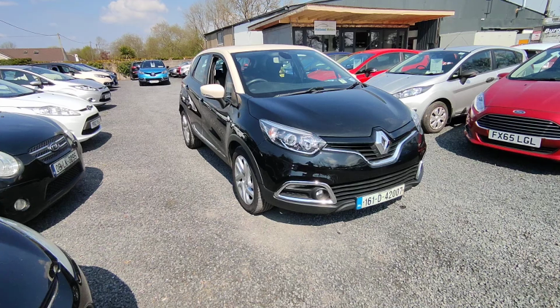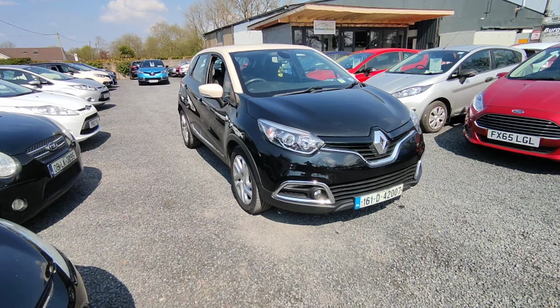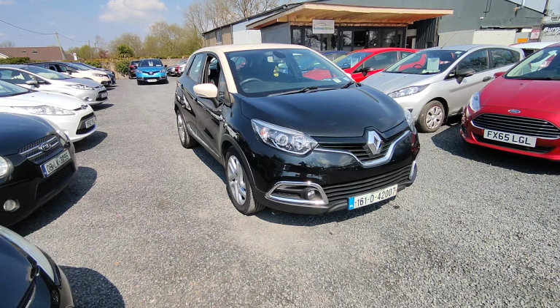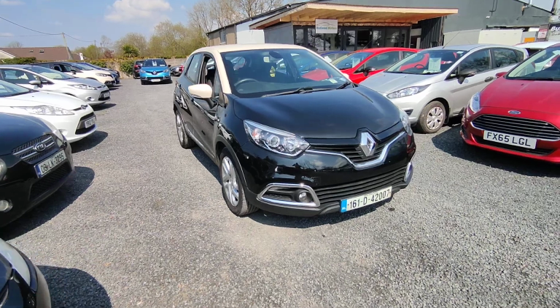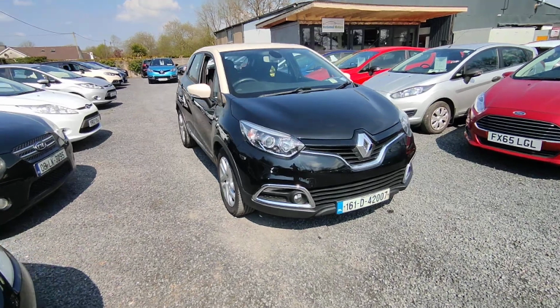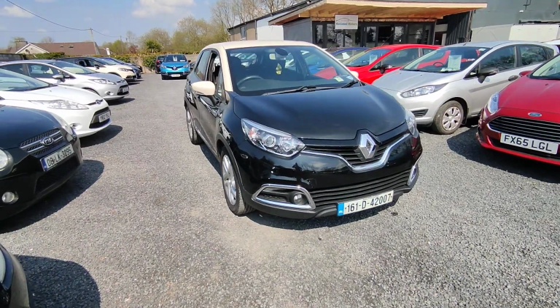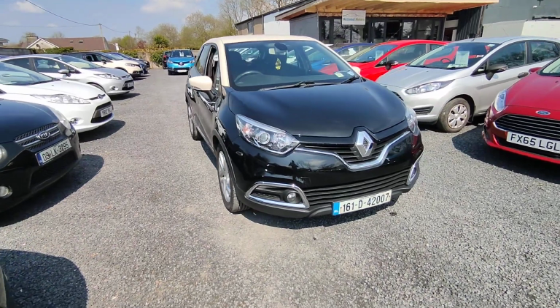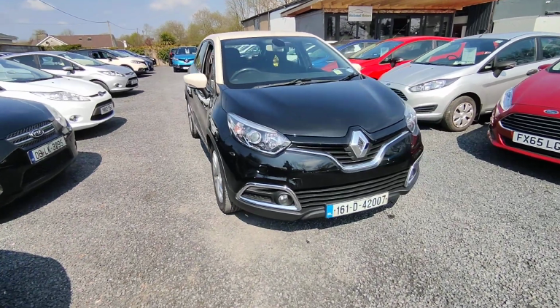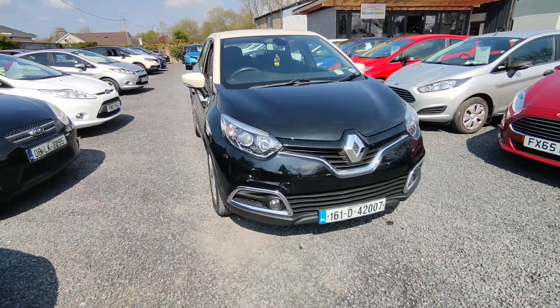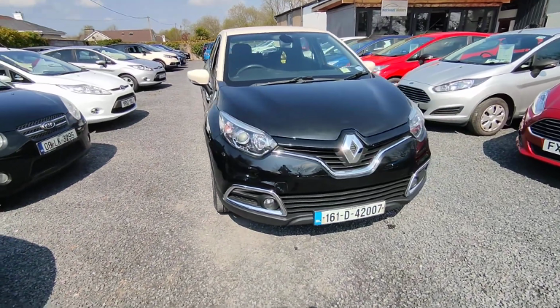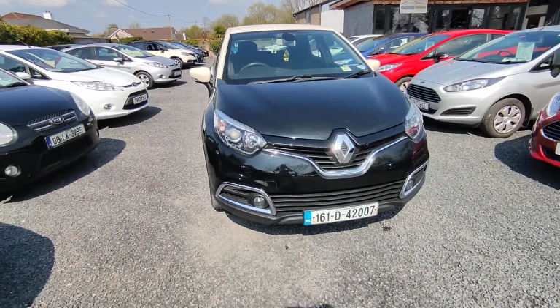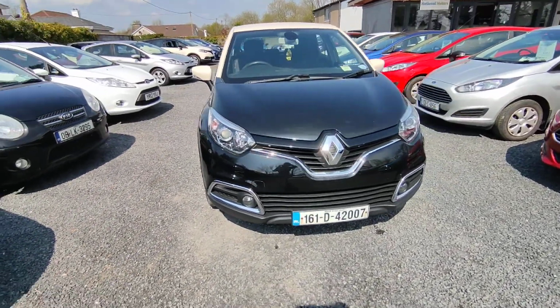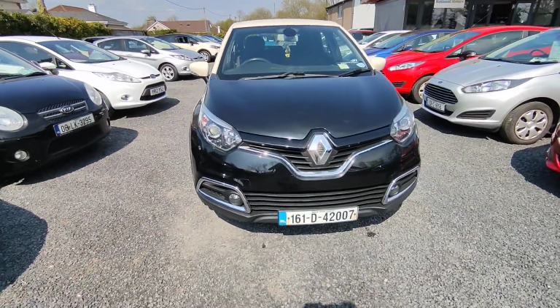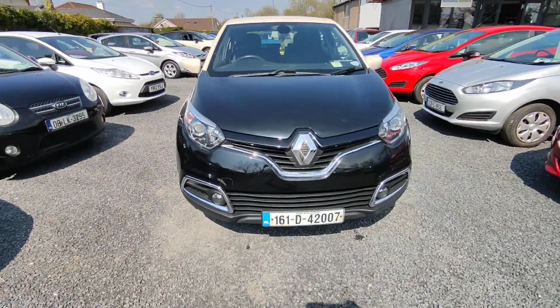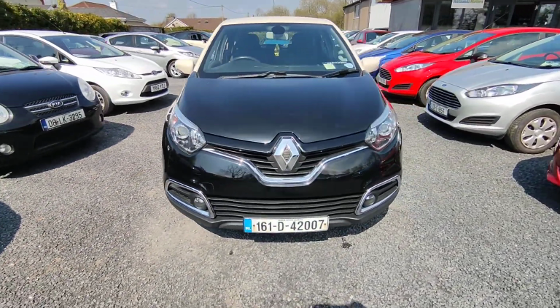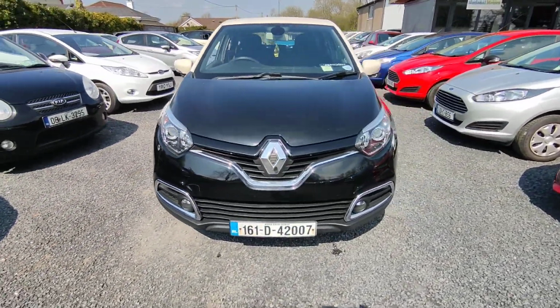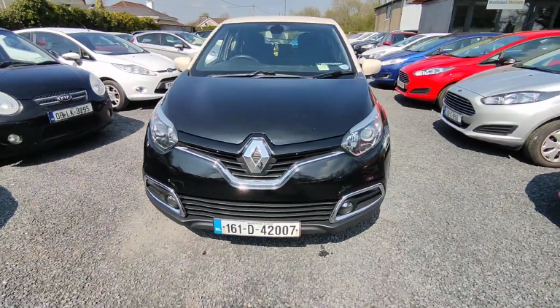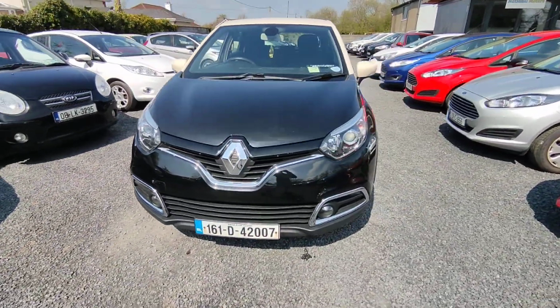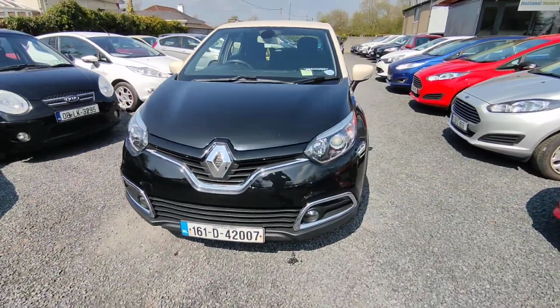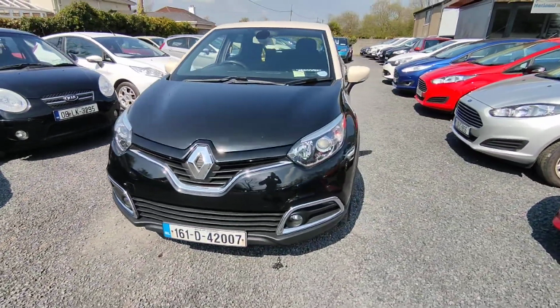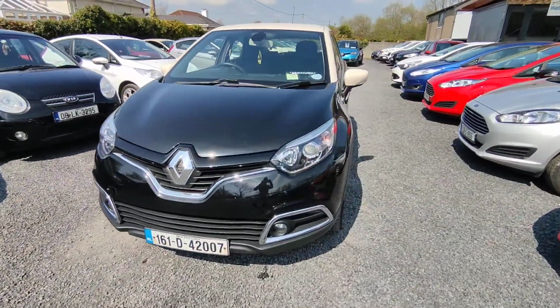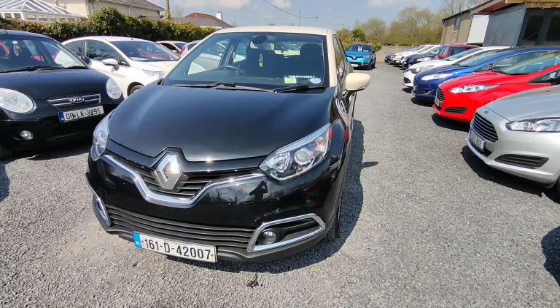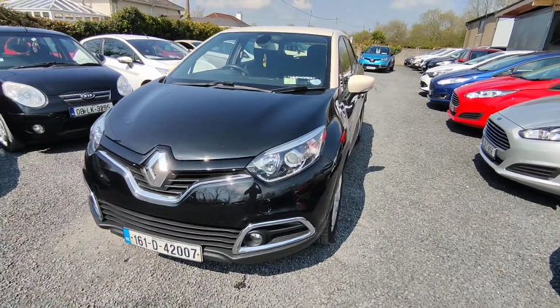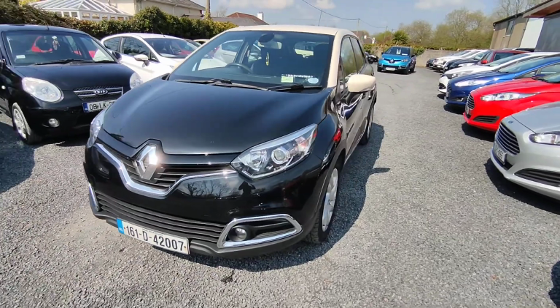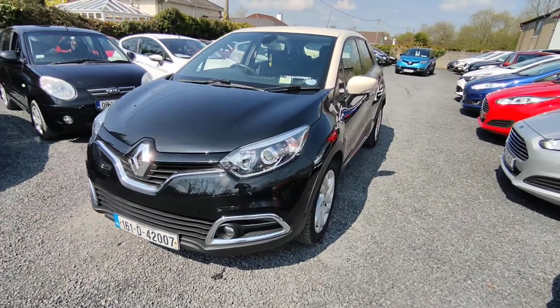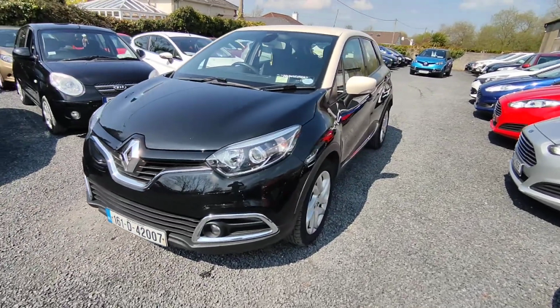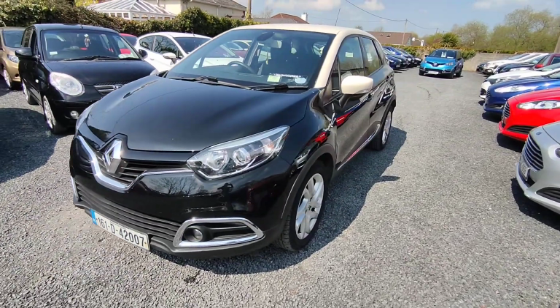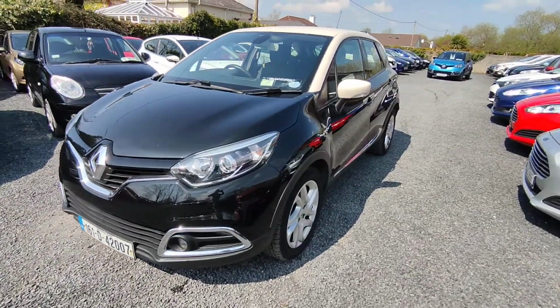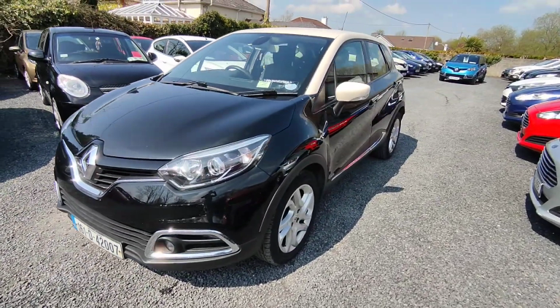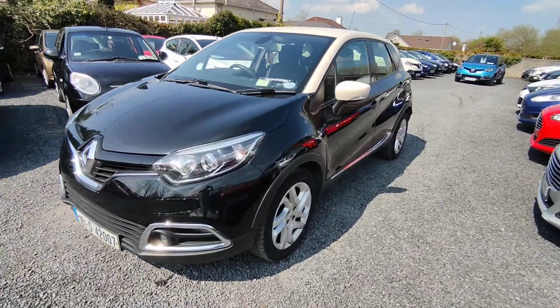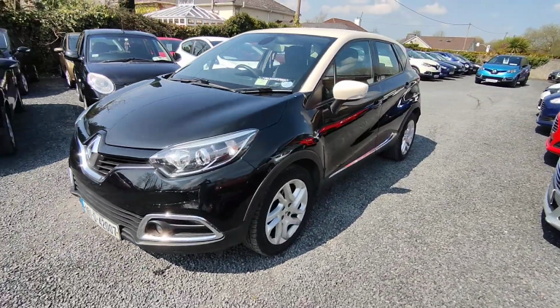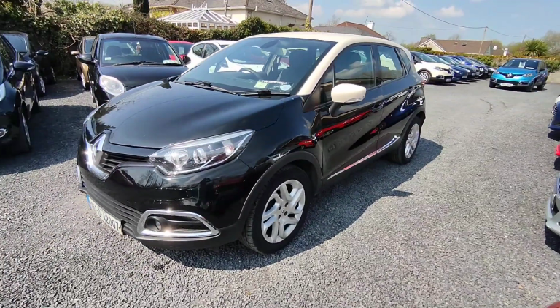Hi, John here from National Motors. Just a quick video presentation of one of the cars we have on here today. Here we have a 2016 Renault Captur.